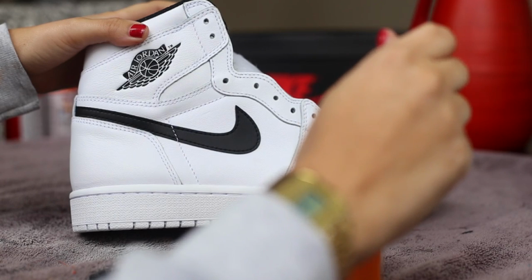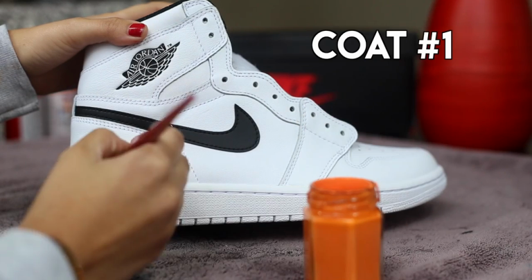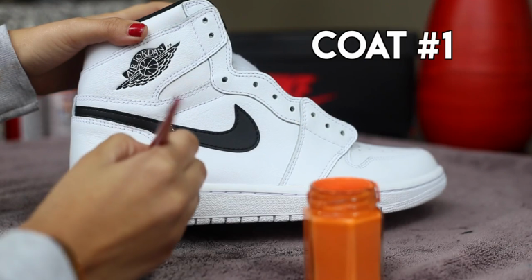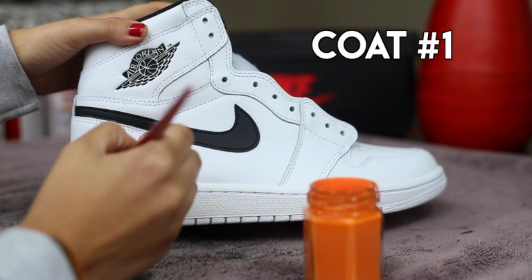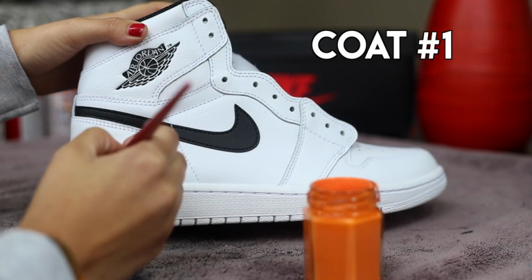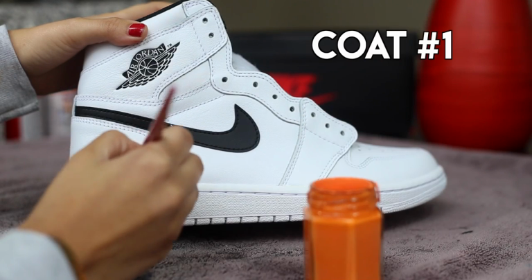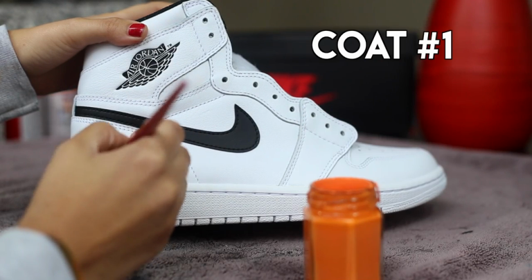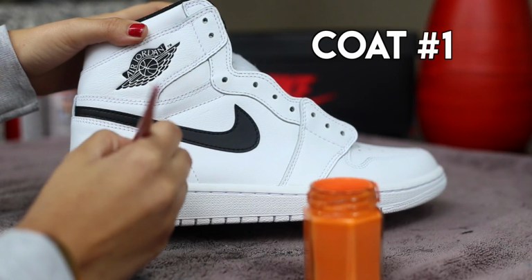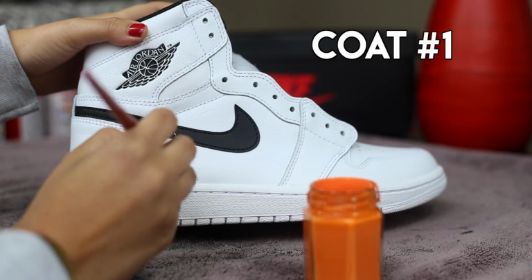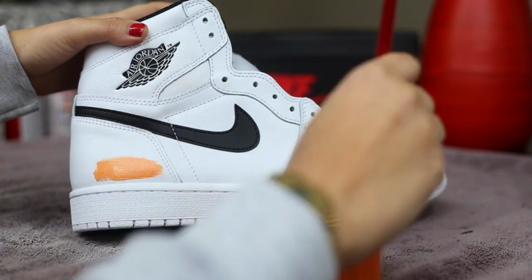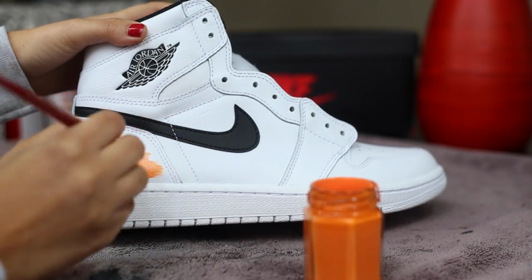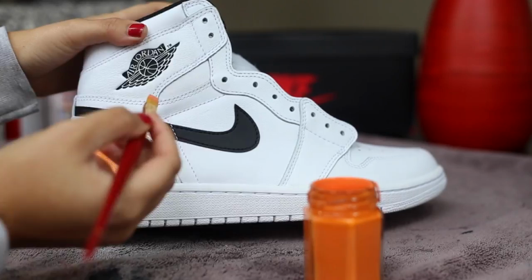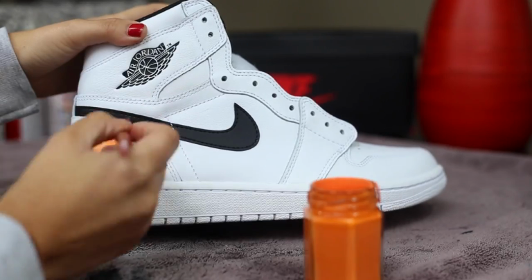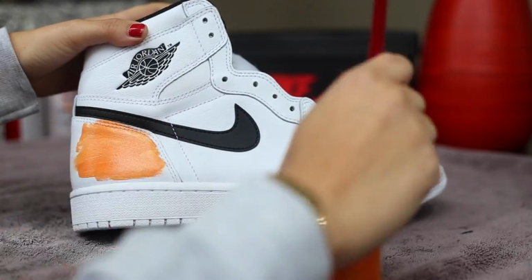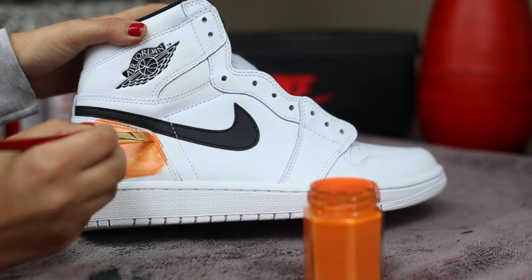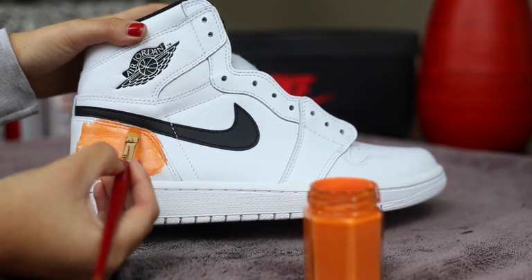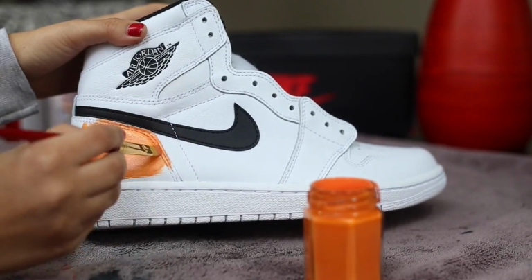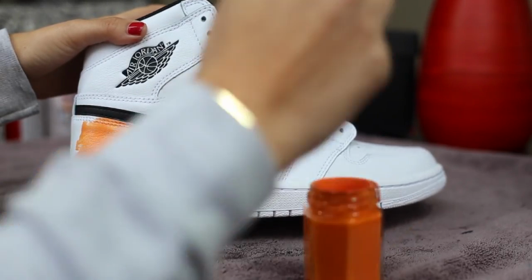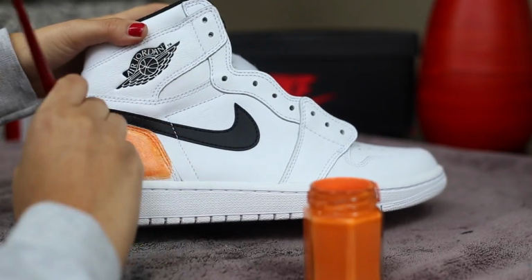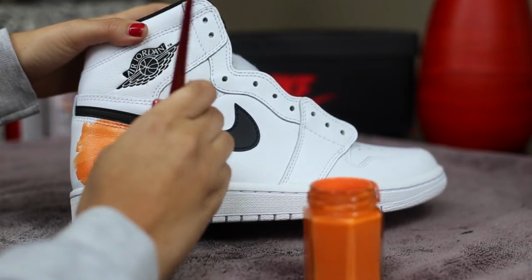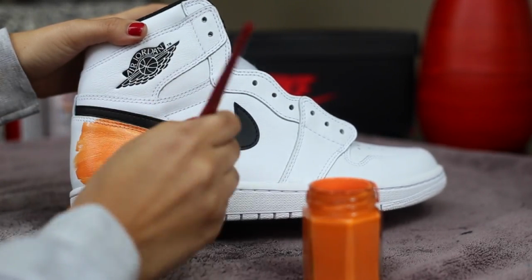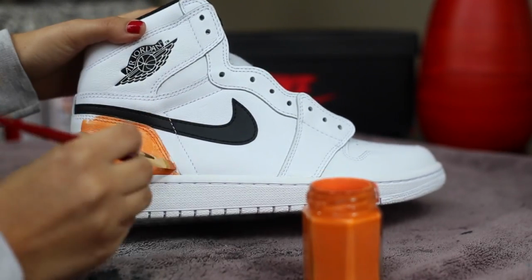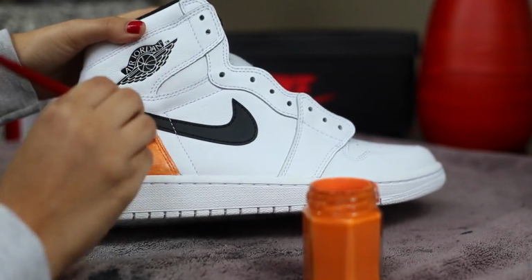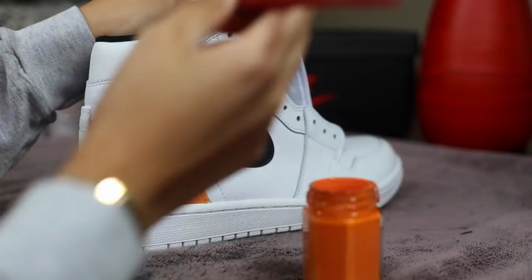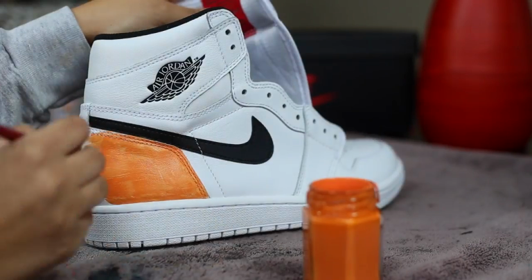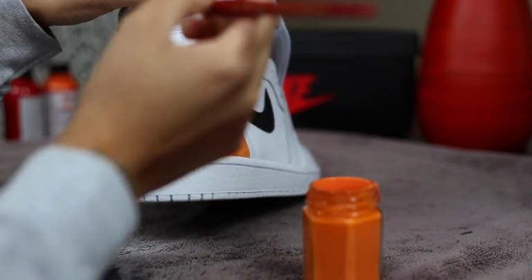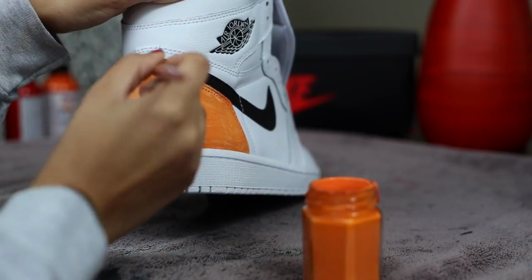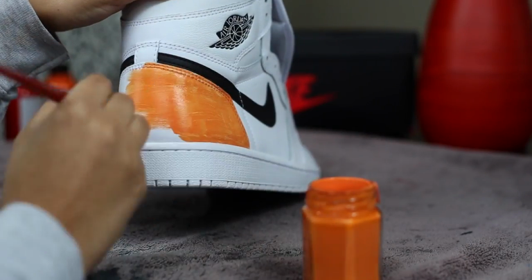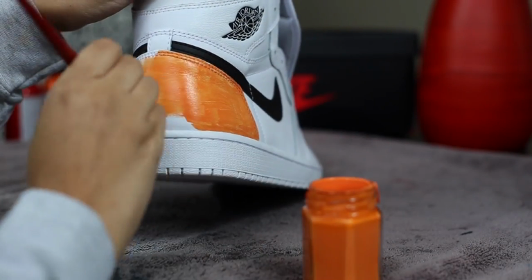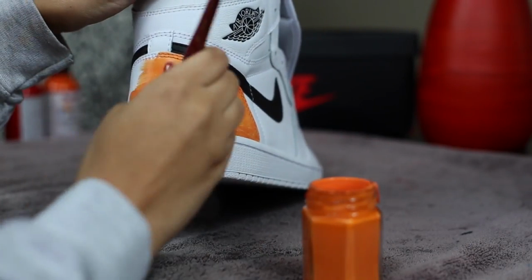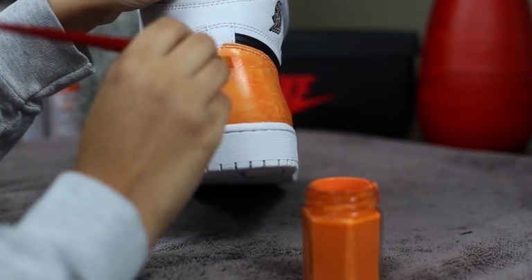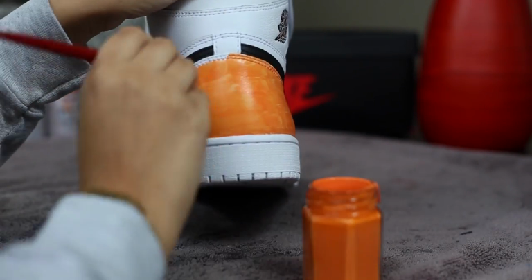Once we have our paint all mixed and ready to go, we're going to start painting the shoe. Paint tends to get darker the more coats you add, so if your first coat is already too dark, your mix definitely needs to be lightened.